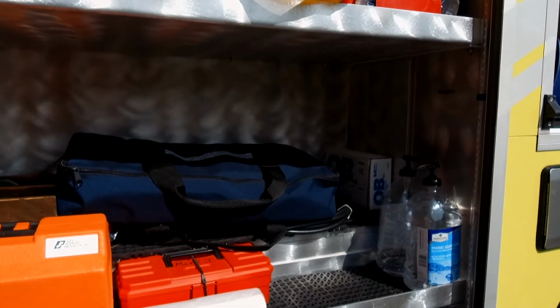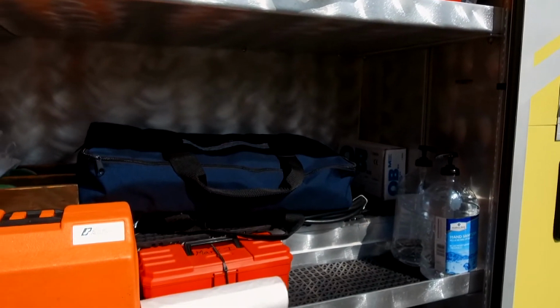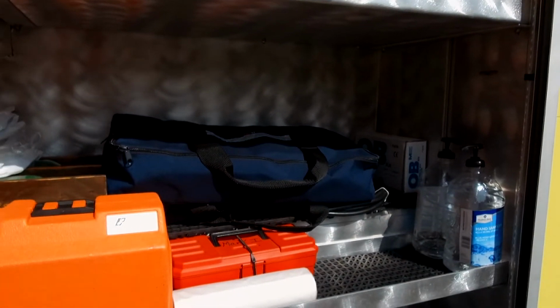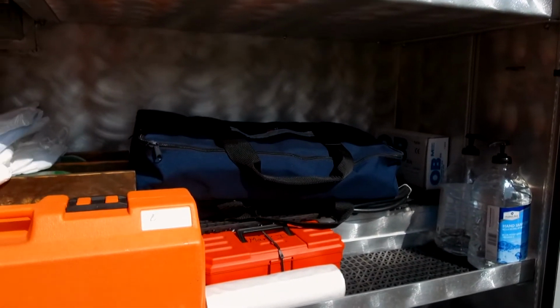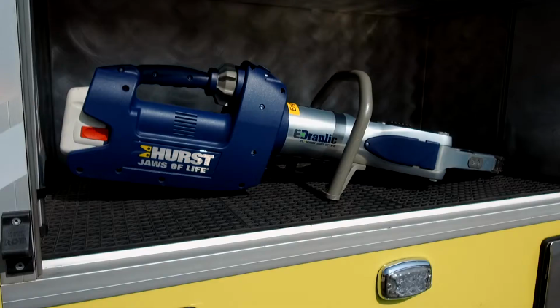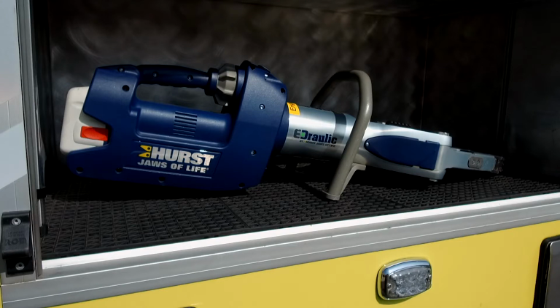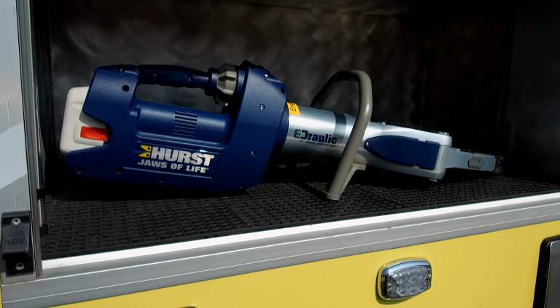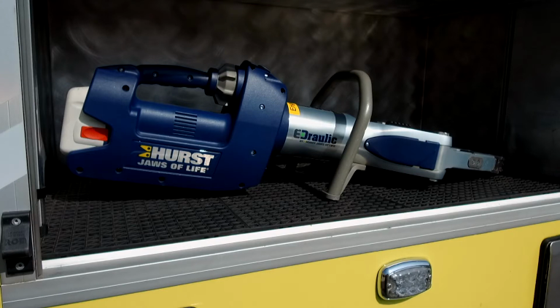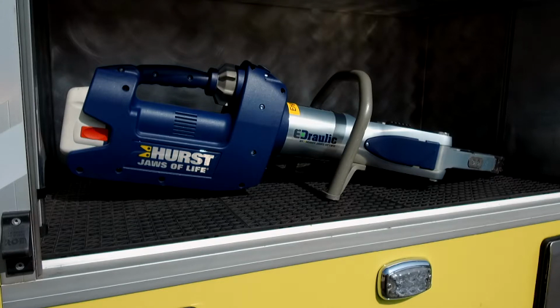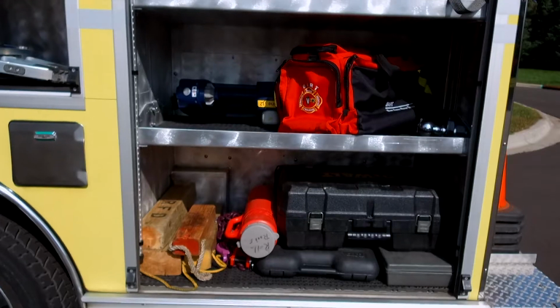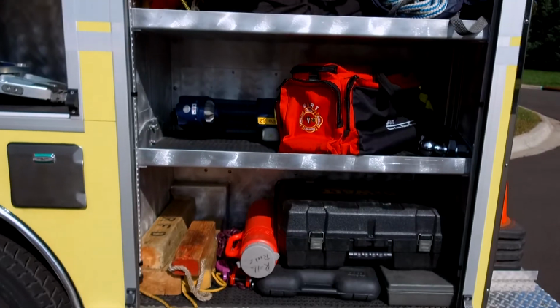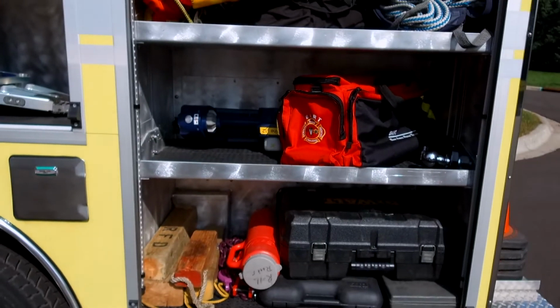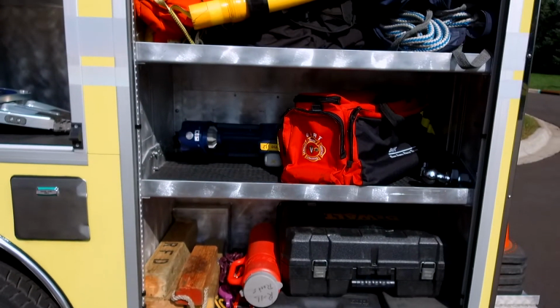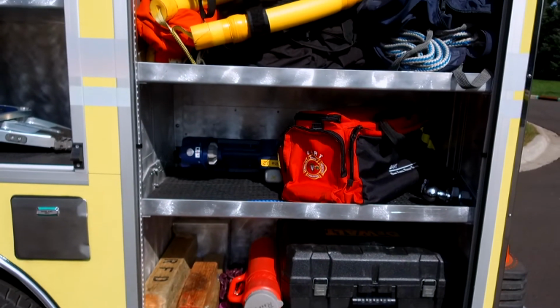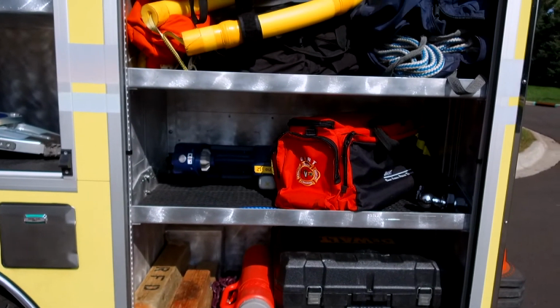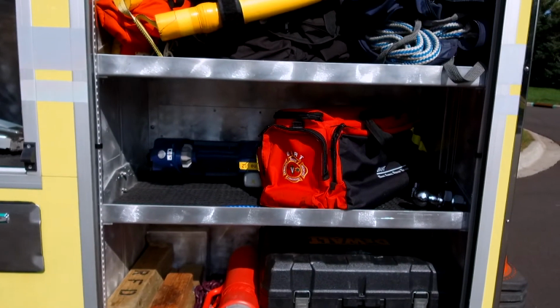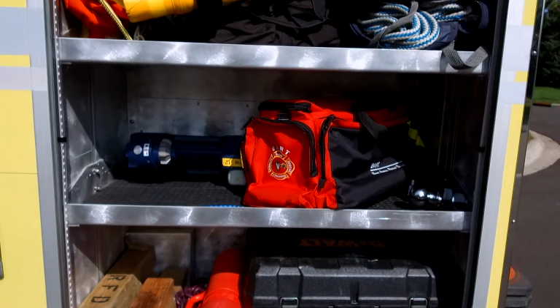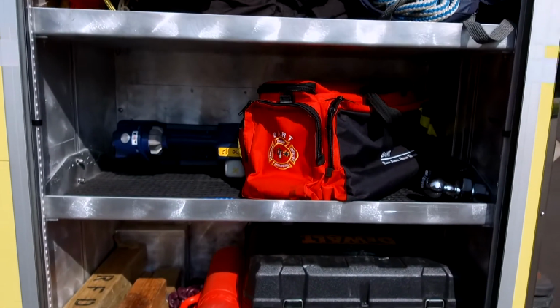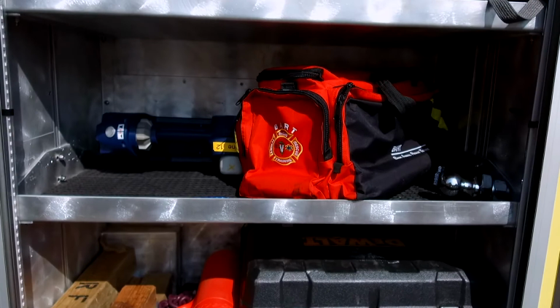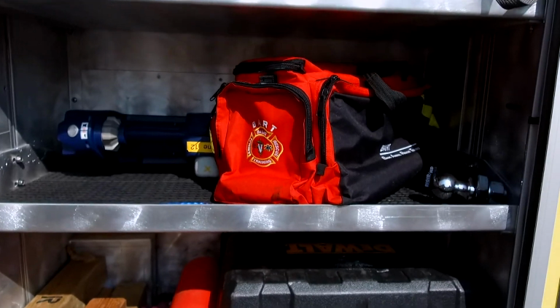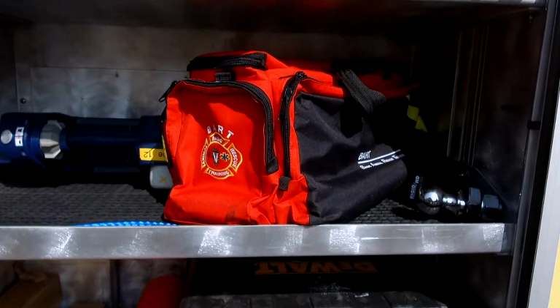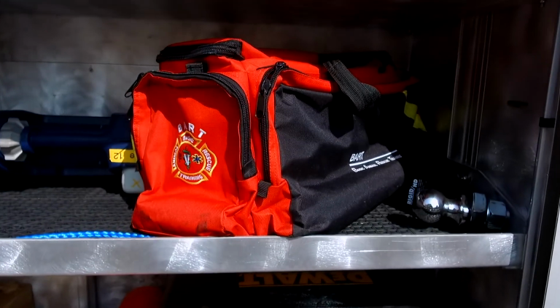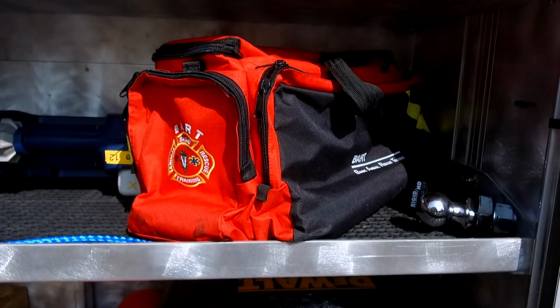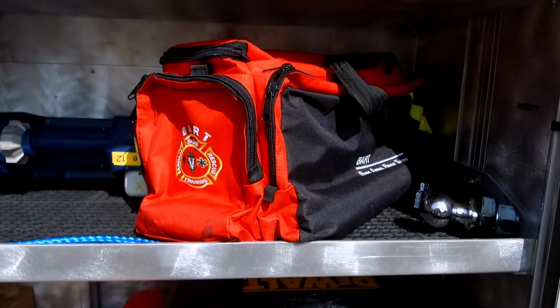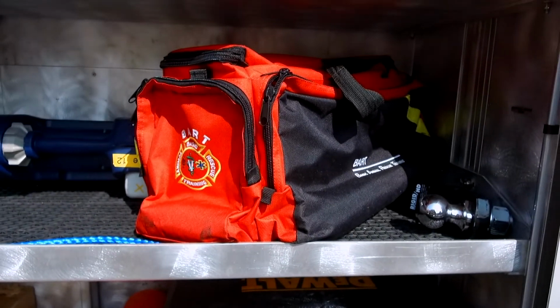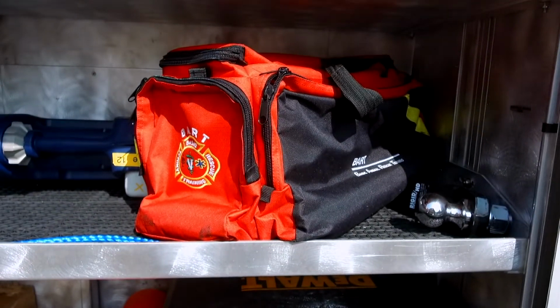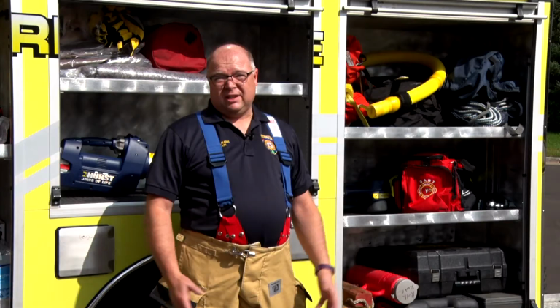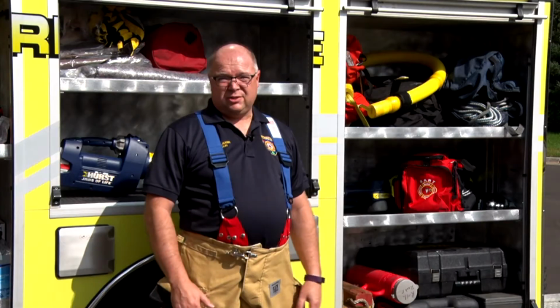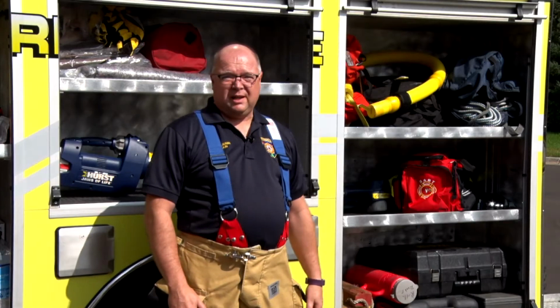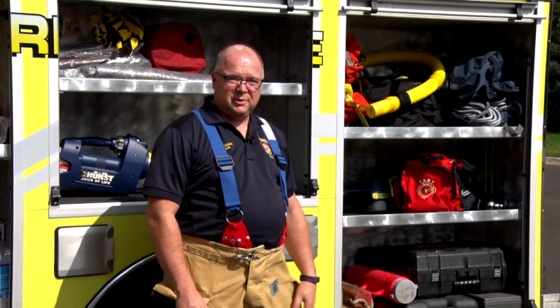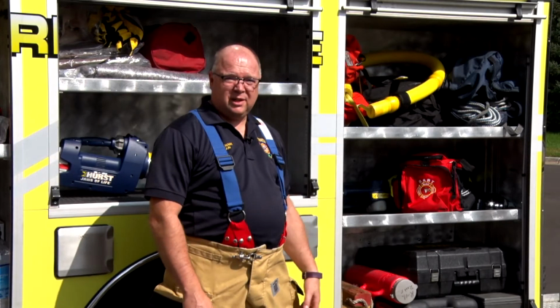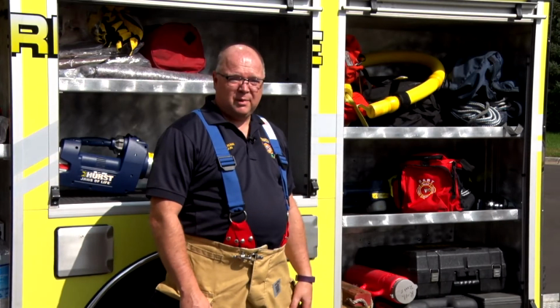We have our extrication stuff, and we actually even have an animal rescue bag on here that we can help with pets. If pets get stuck in something, or maybe stuck in a tree, we have things we can do to help them out.